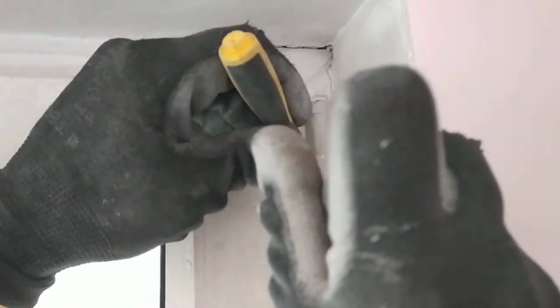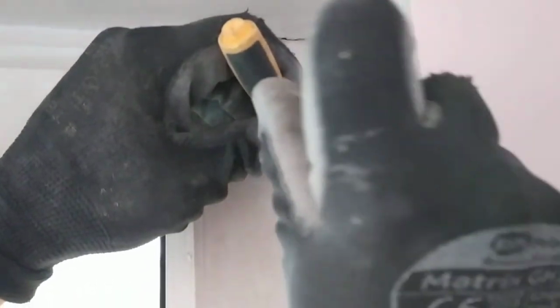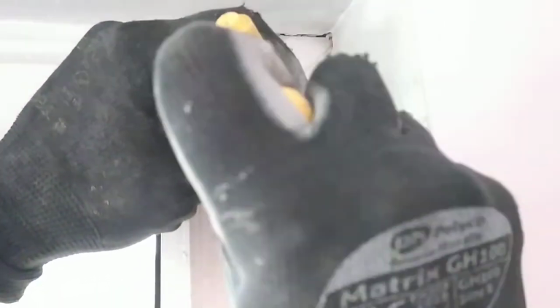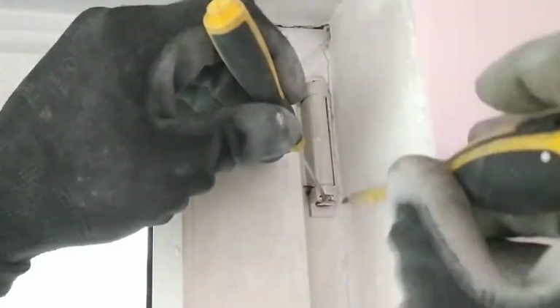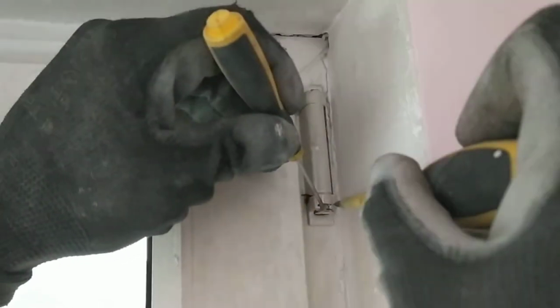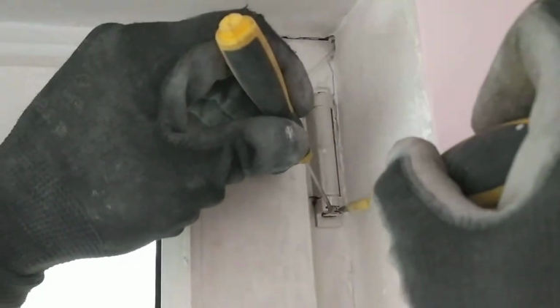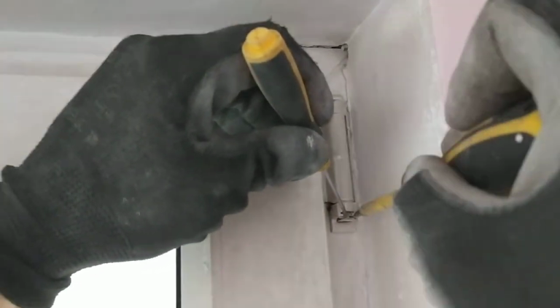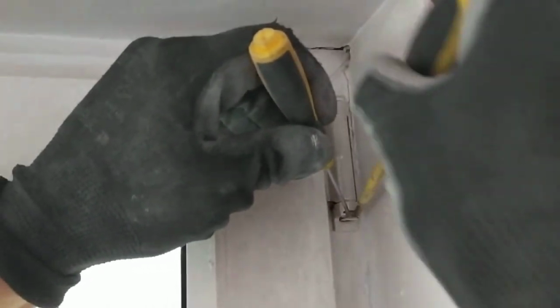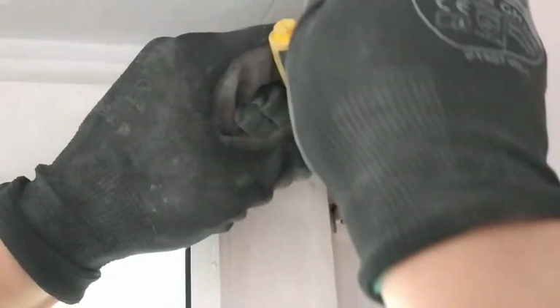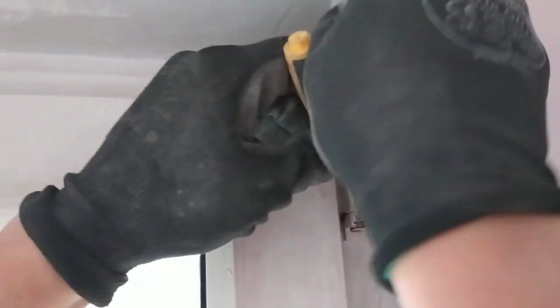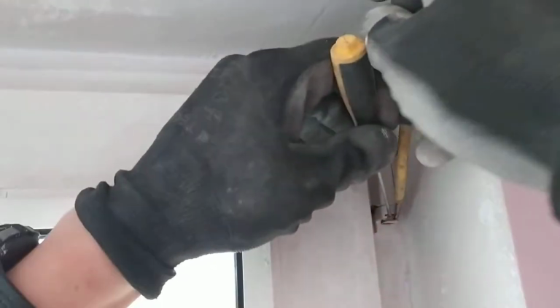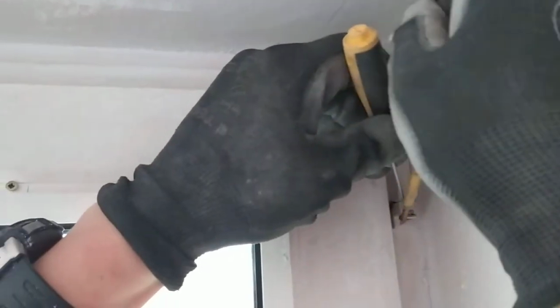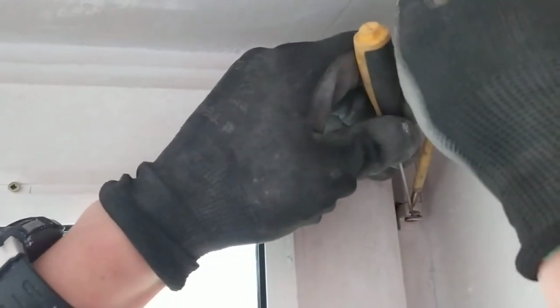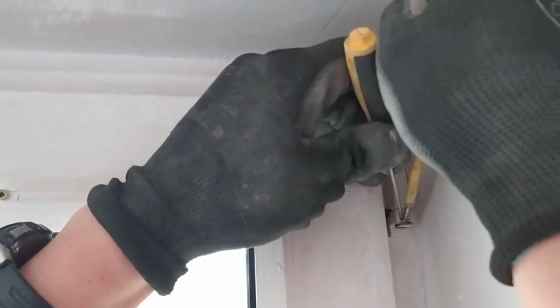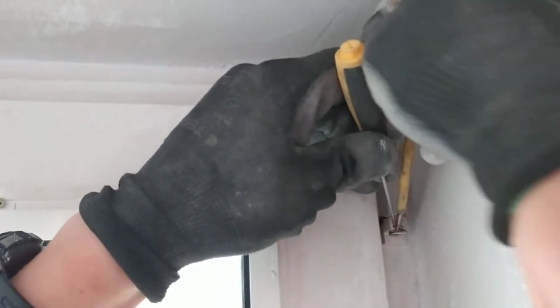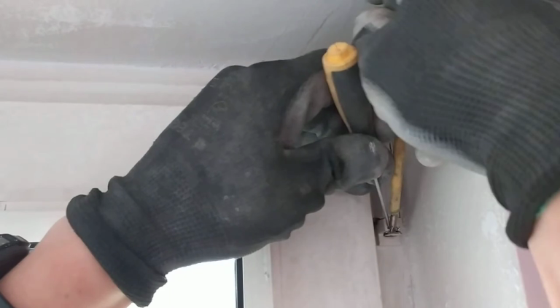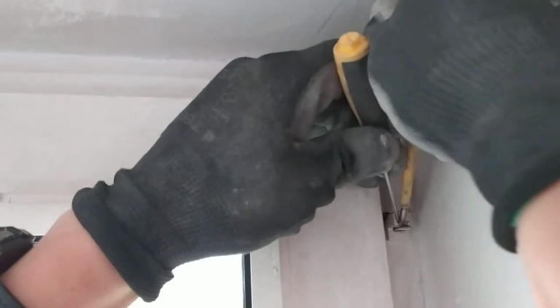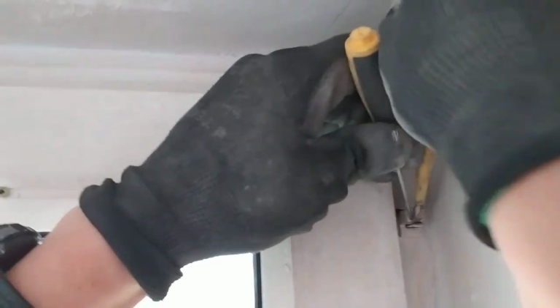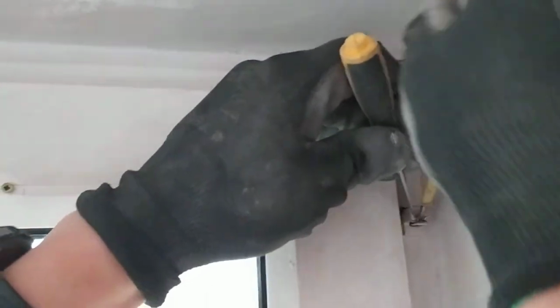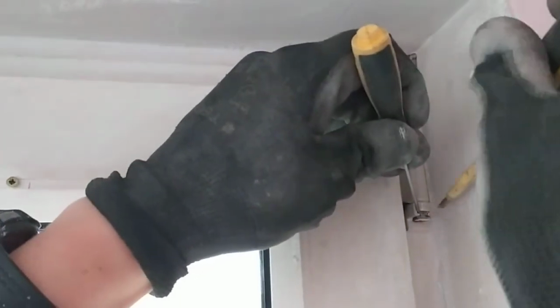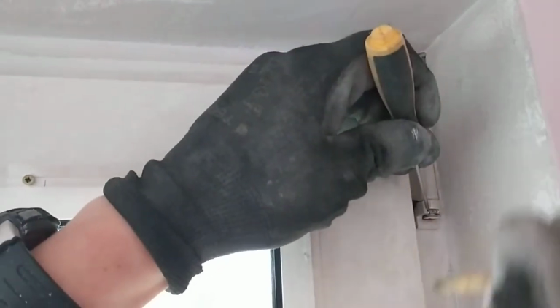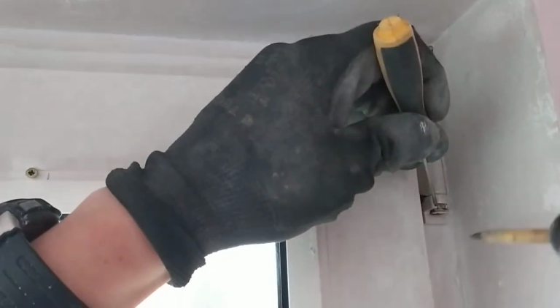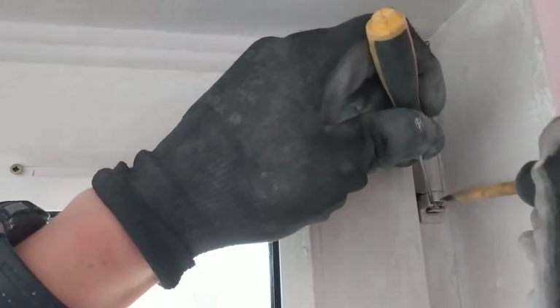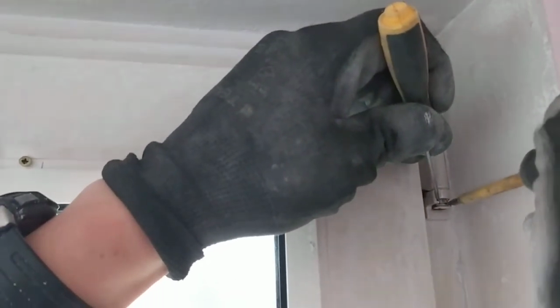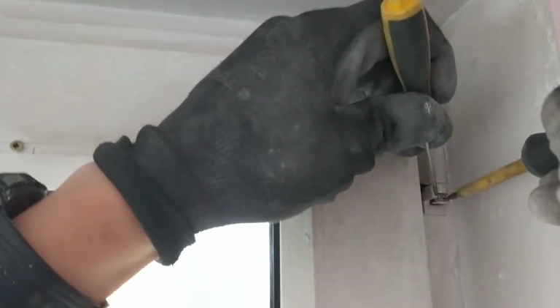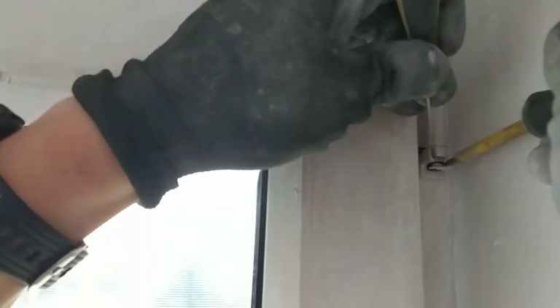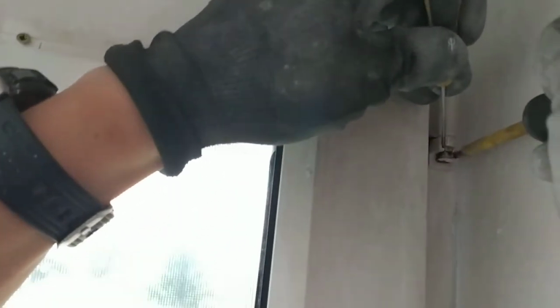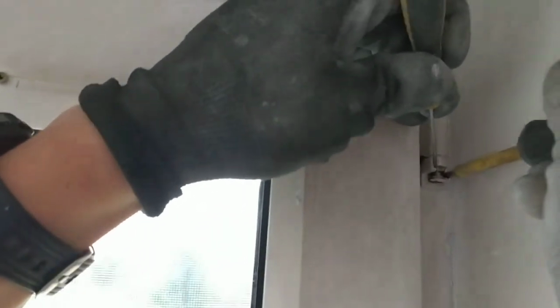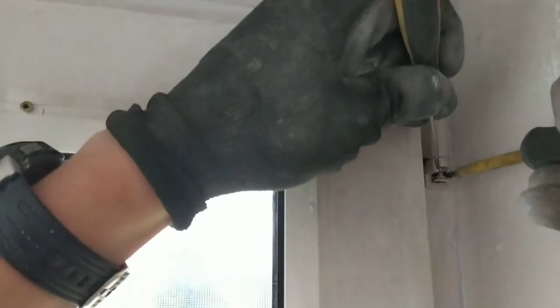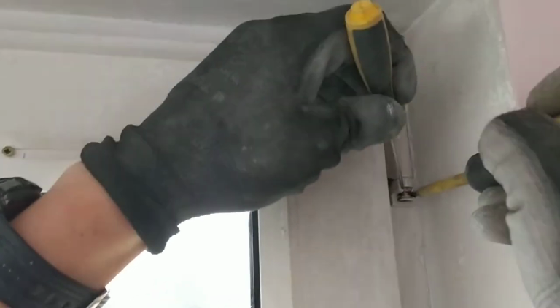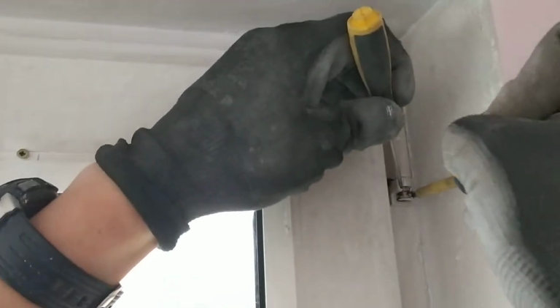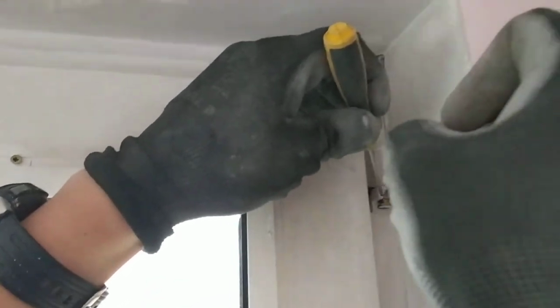One to press the pin and one to pull down. Just wiggle it around, make sure the window is closed. Okay, so it went down.